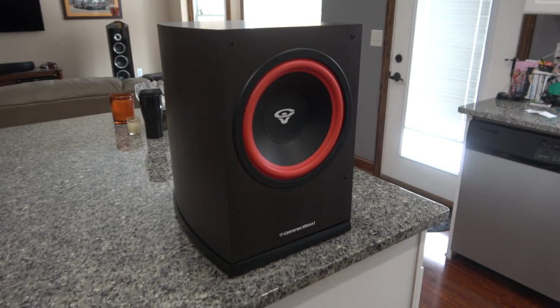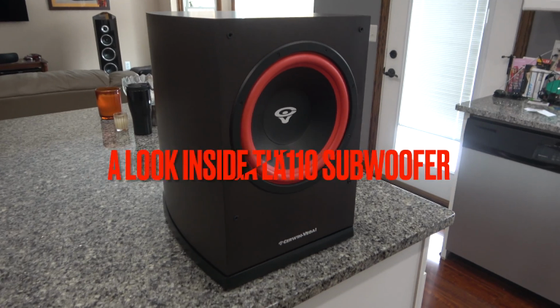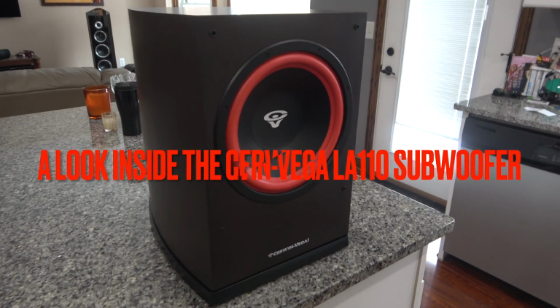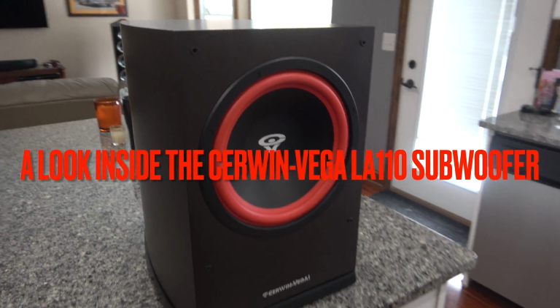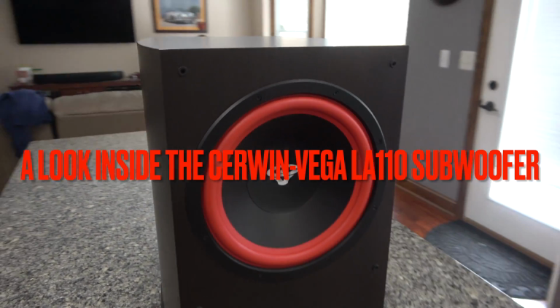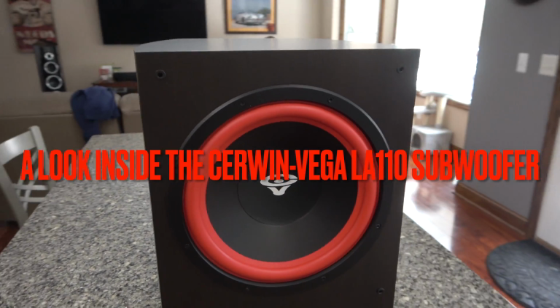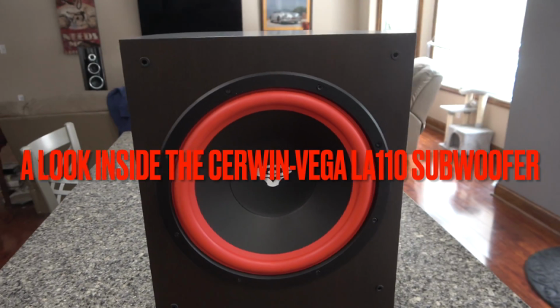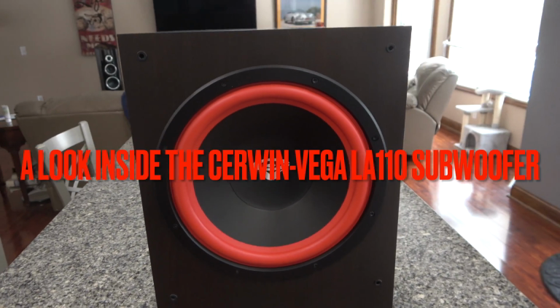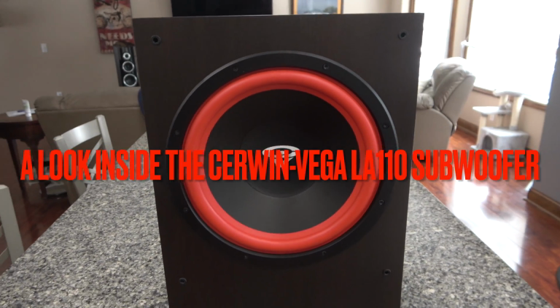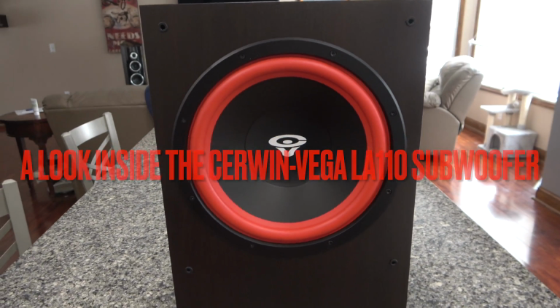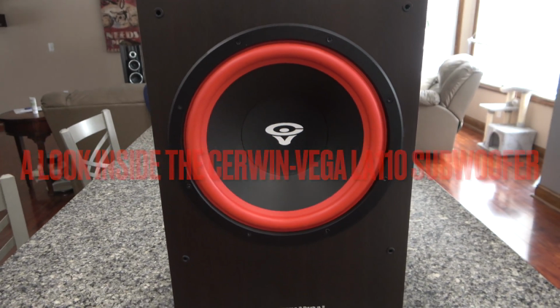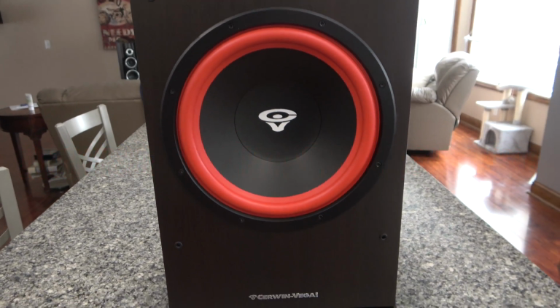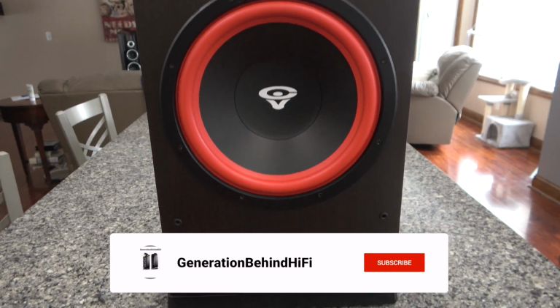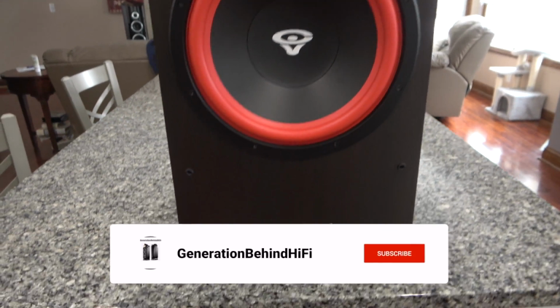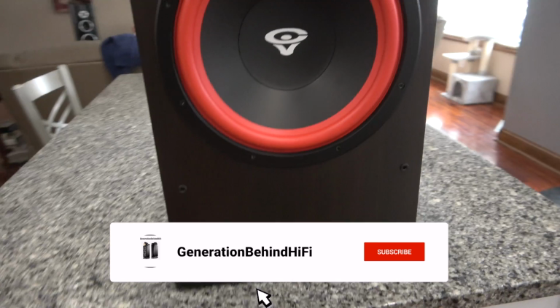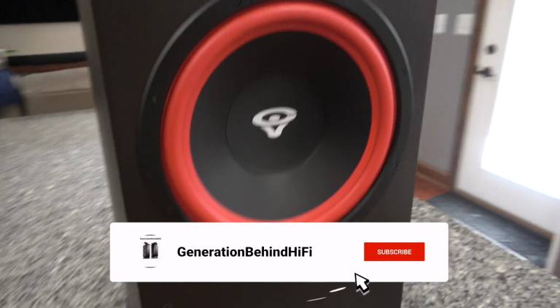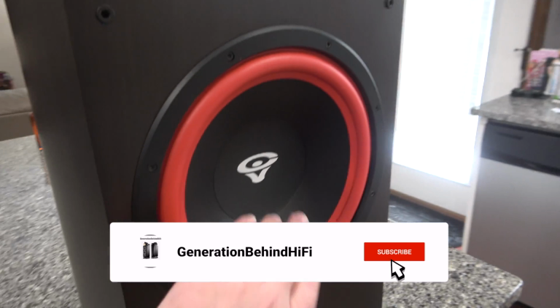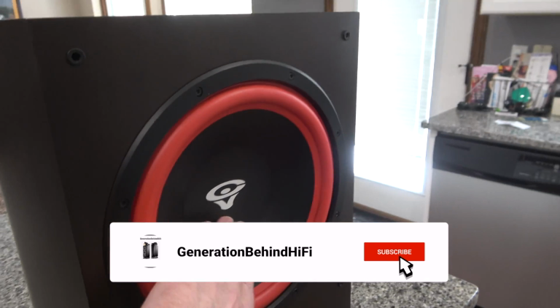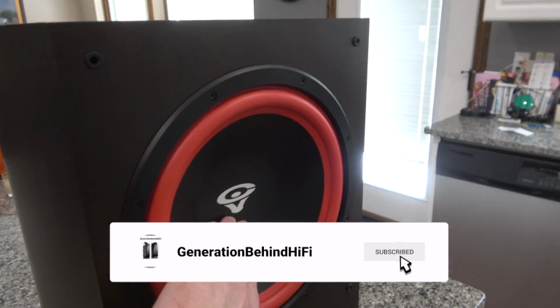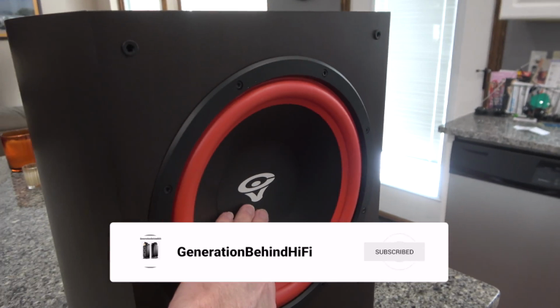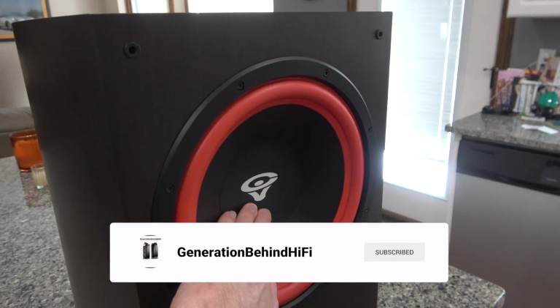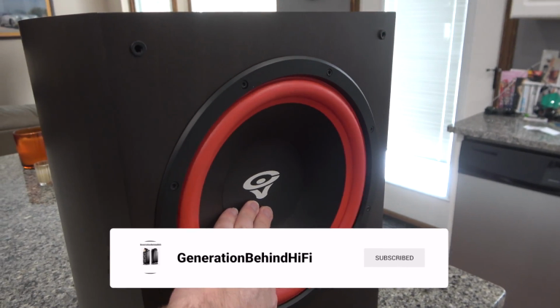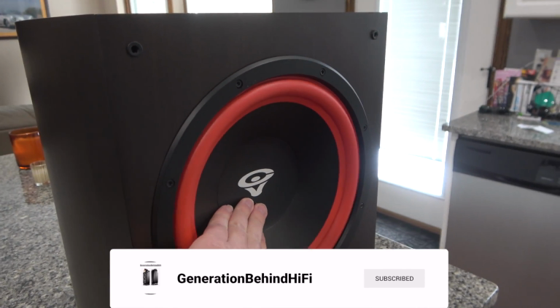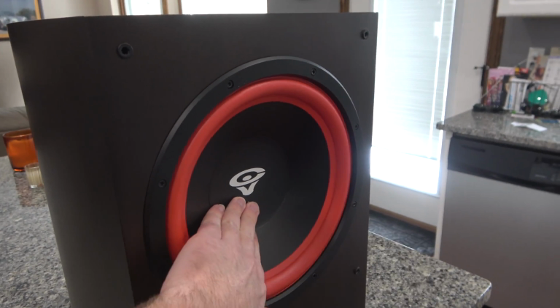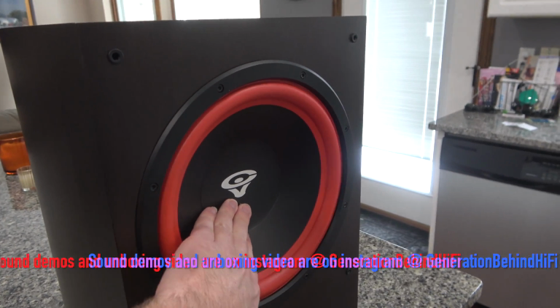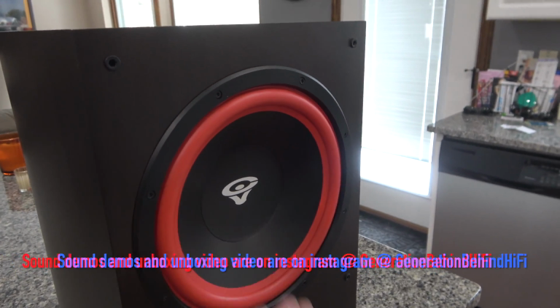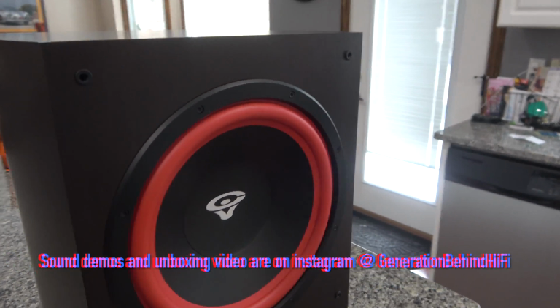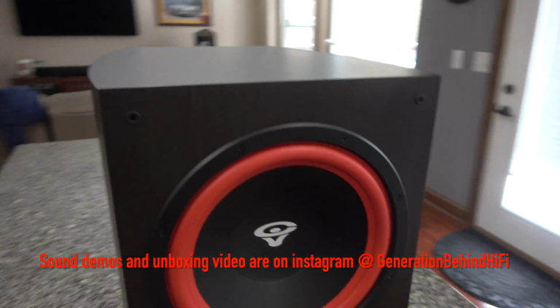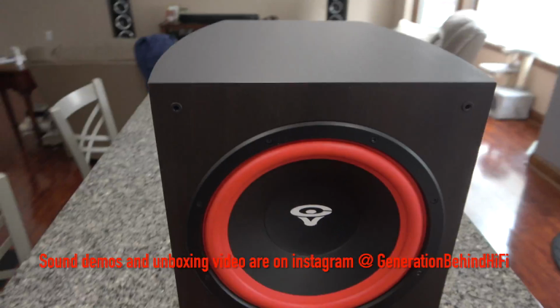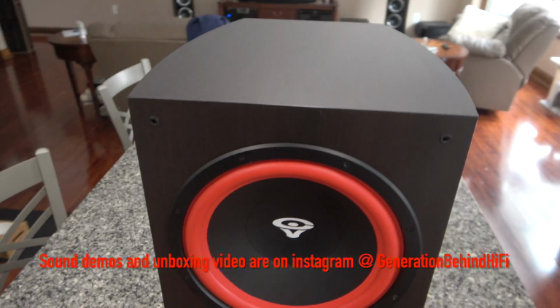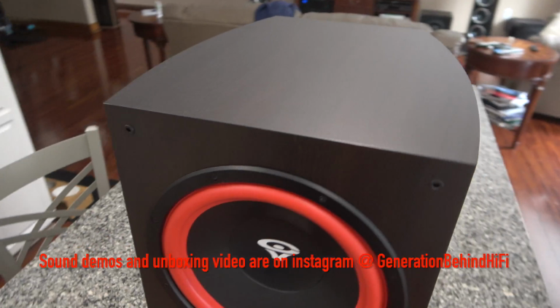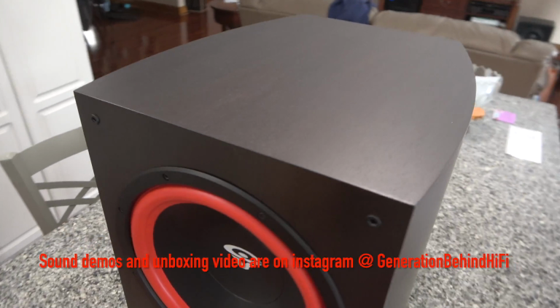Today I'm going to be taking a look at Cerwin Vega's brand new LA-110 home theater subwoofer. This is the first new home theater subwoofer that Cerwin Vega has created since getting the band back together again.